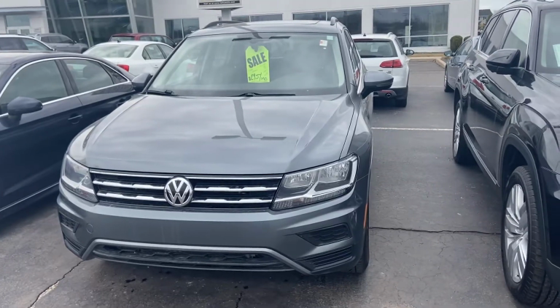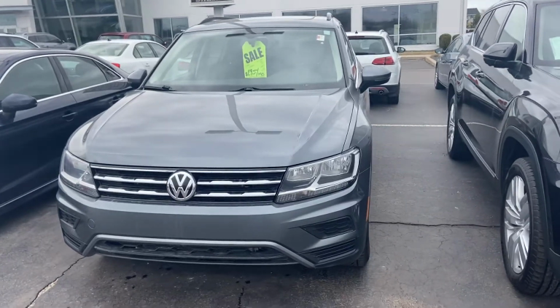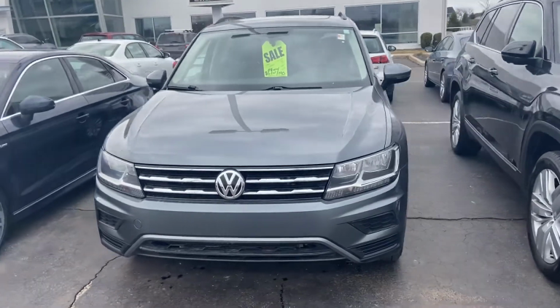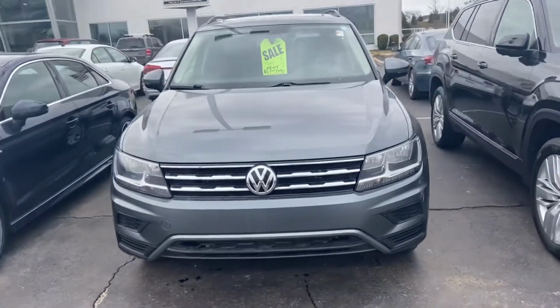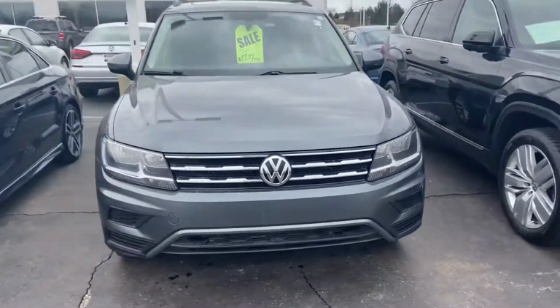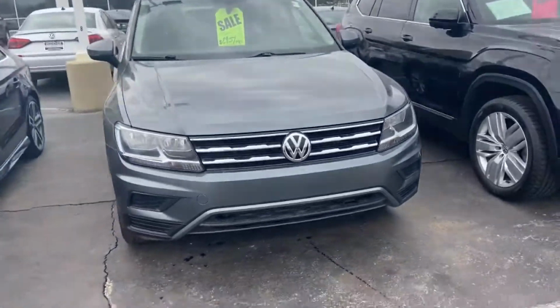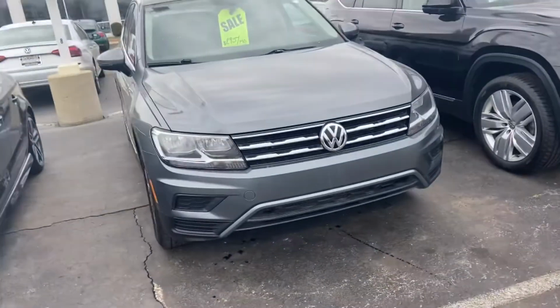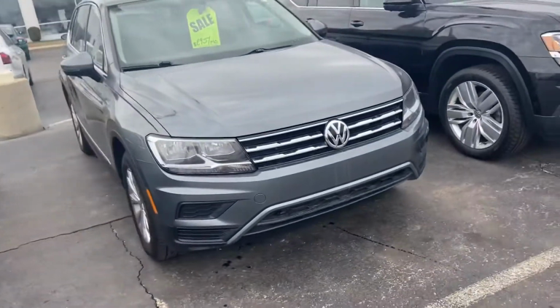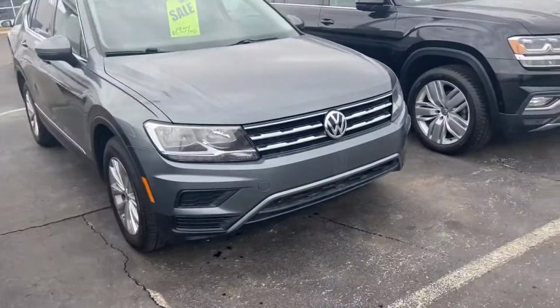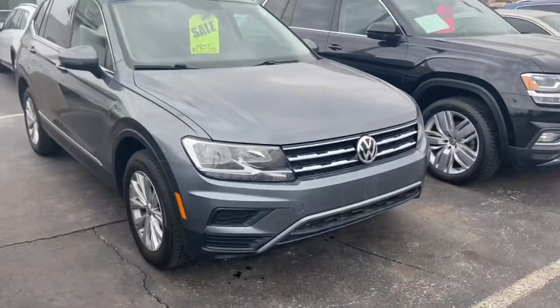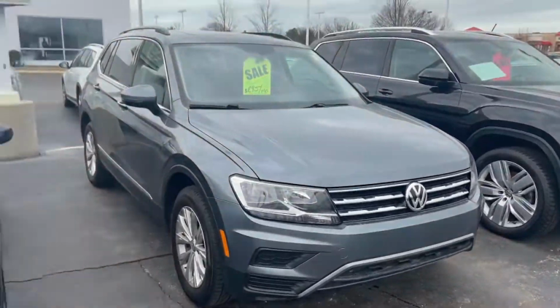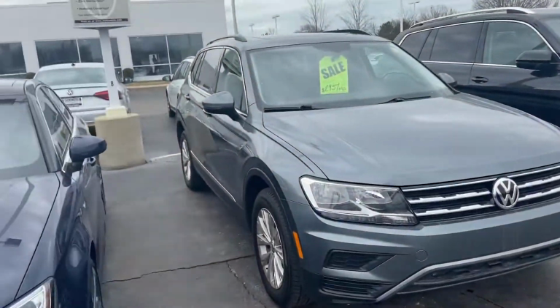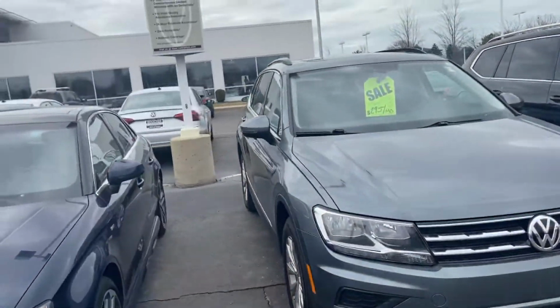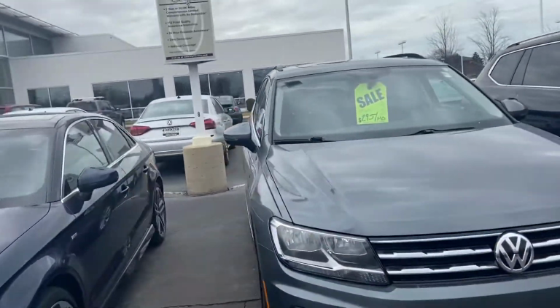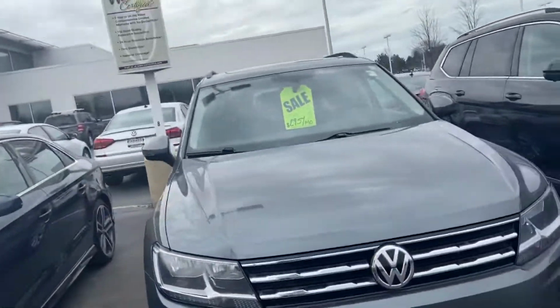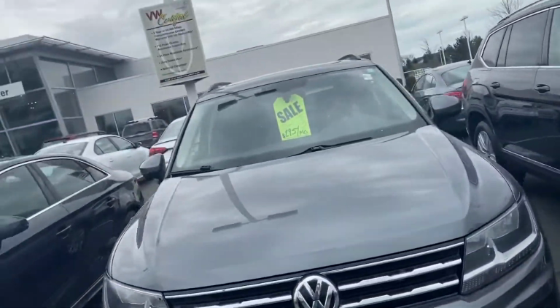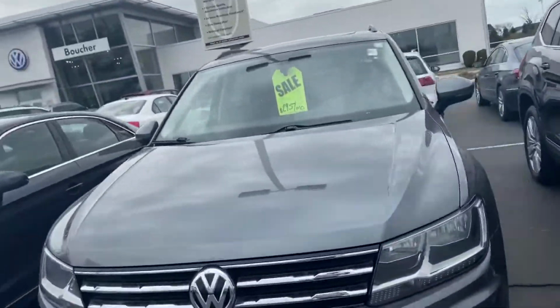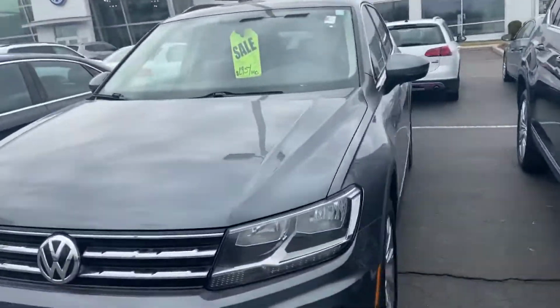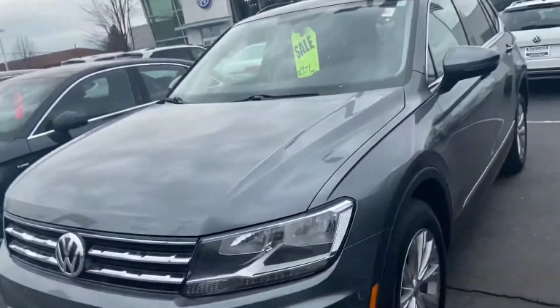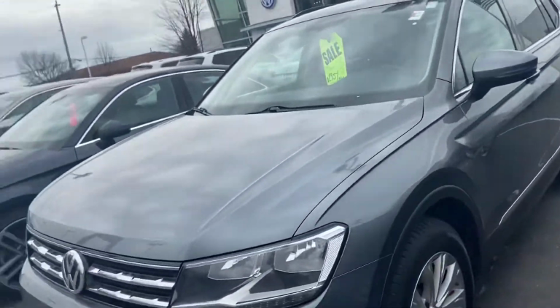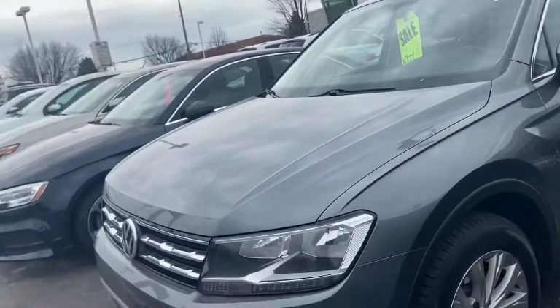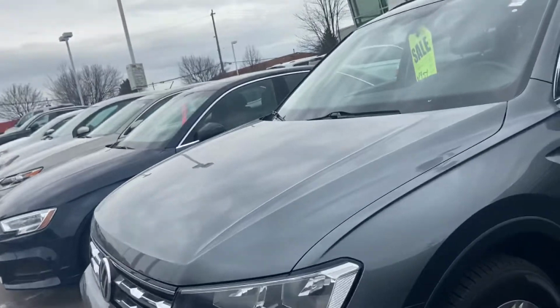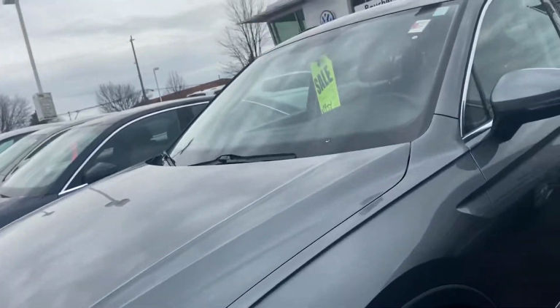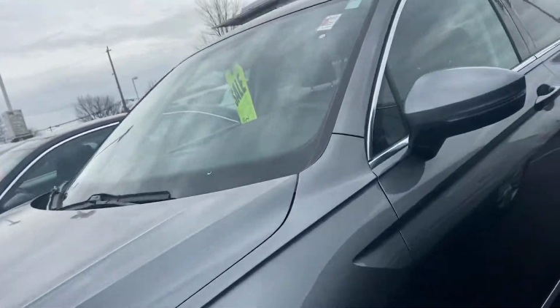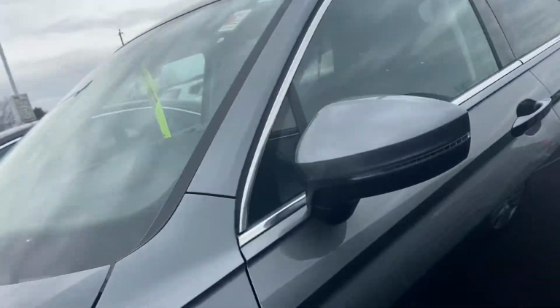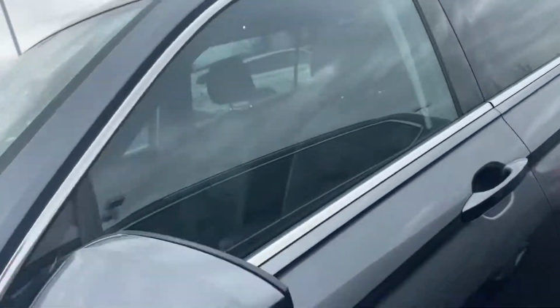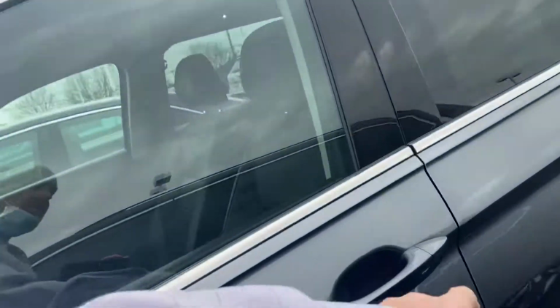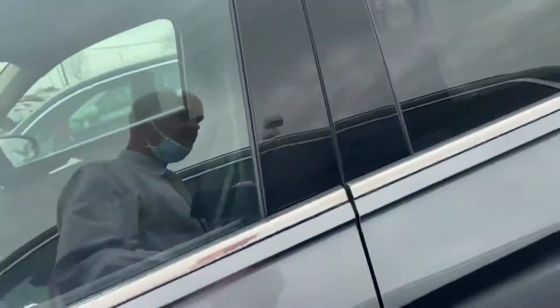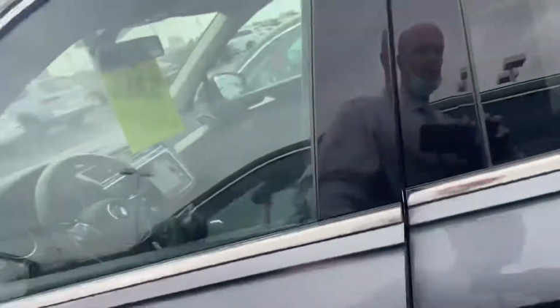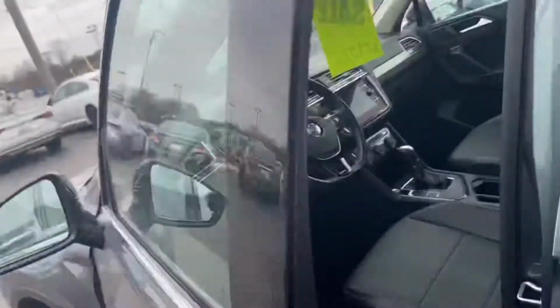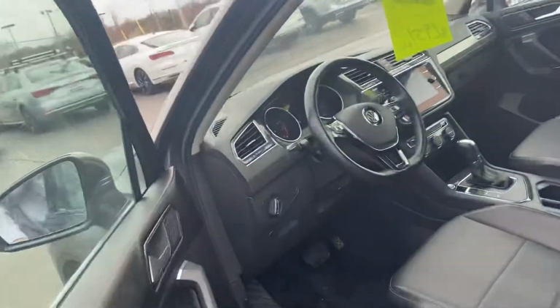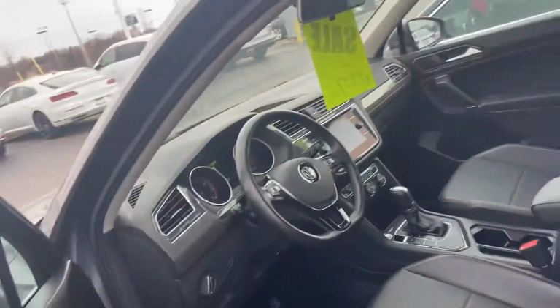Here's our 2018 Volkswagen Tiguan. This is an SE model with the panoramic sunroof. It has 55,000 miles on it. The factory warranty will run to 84,000, so we still have almost 30,000 miles left on that.